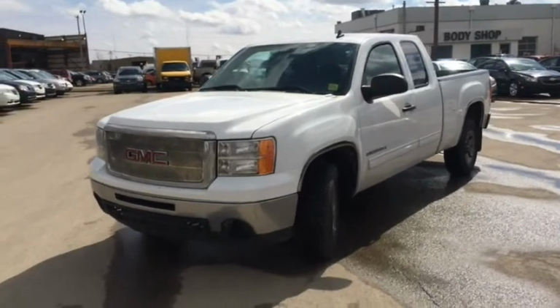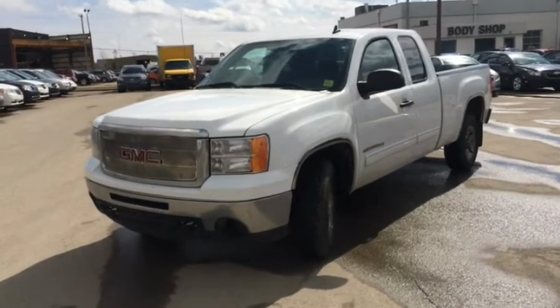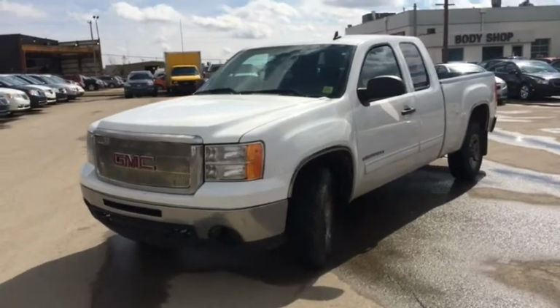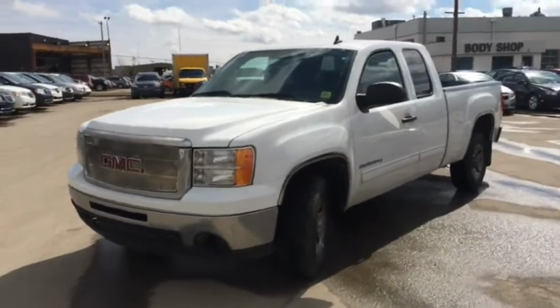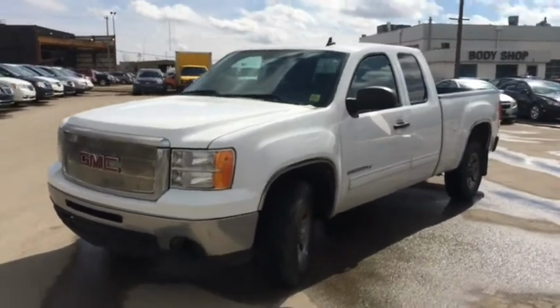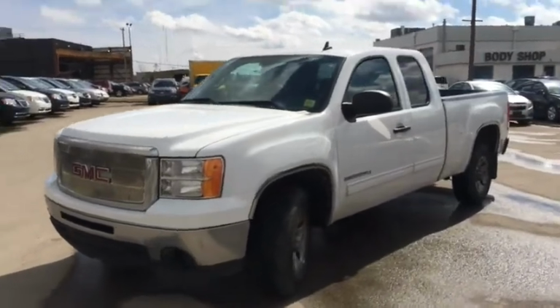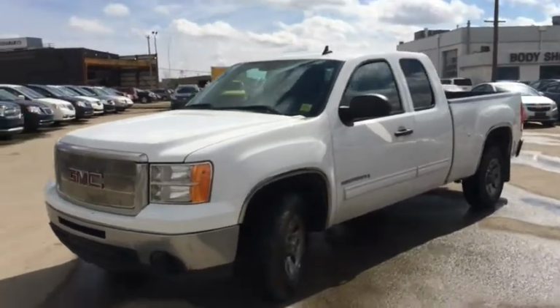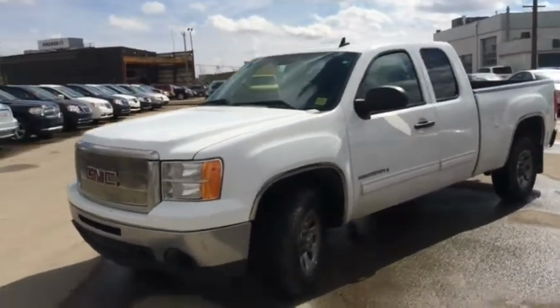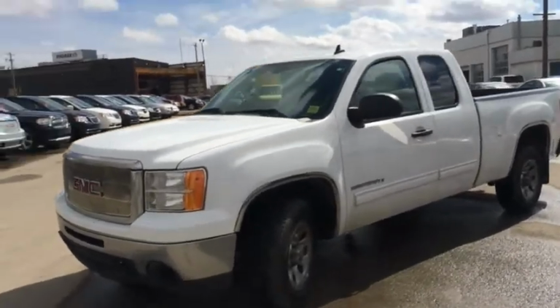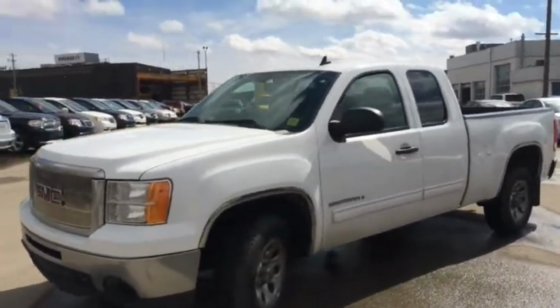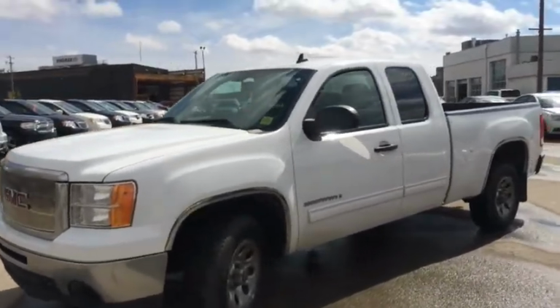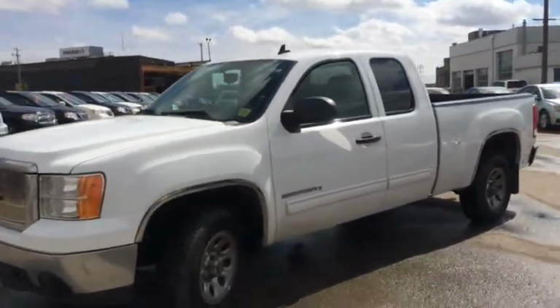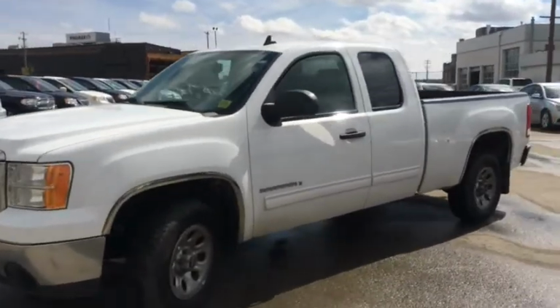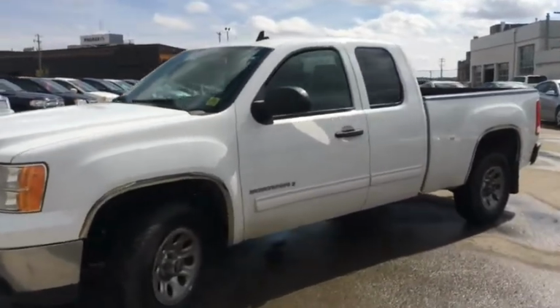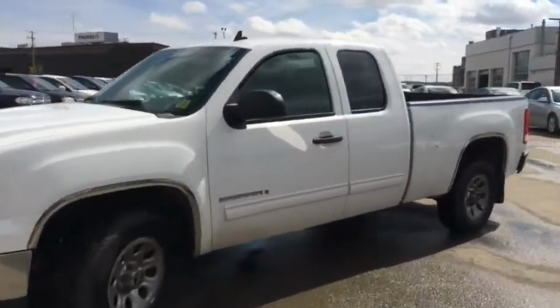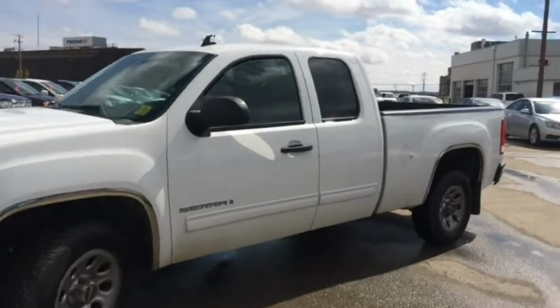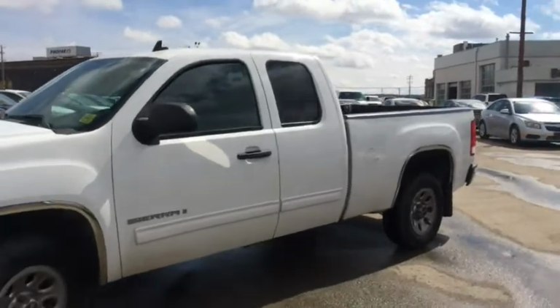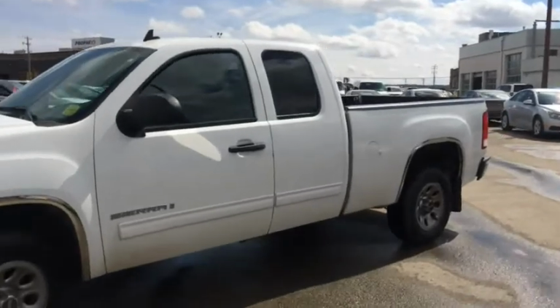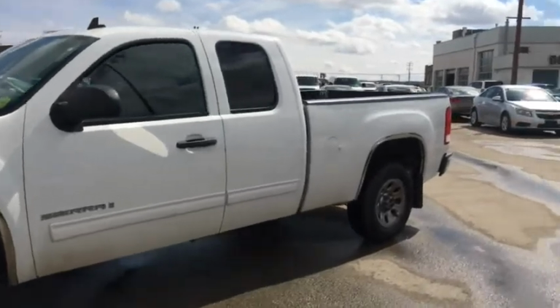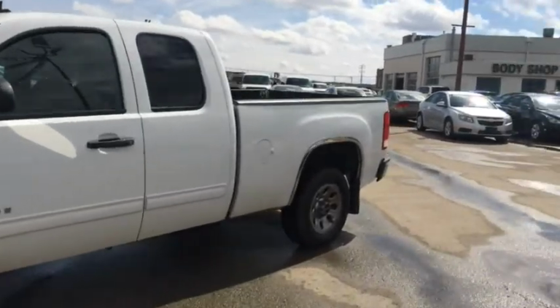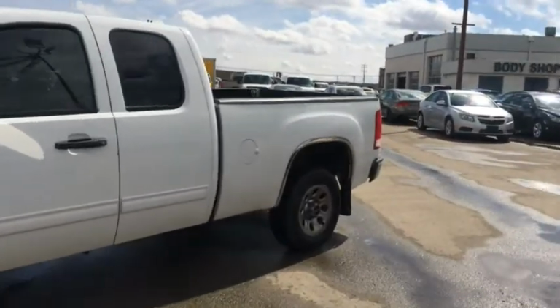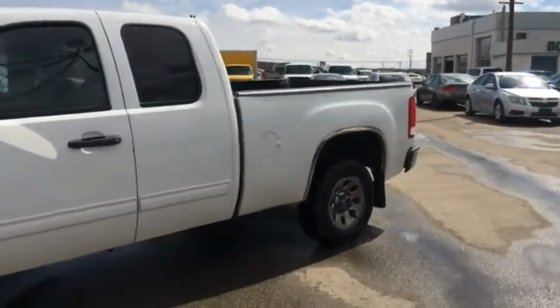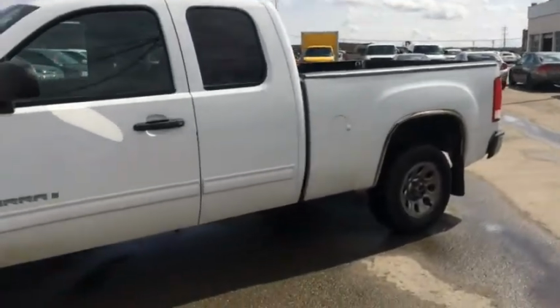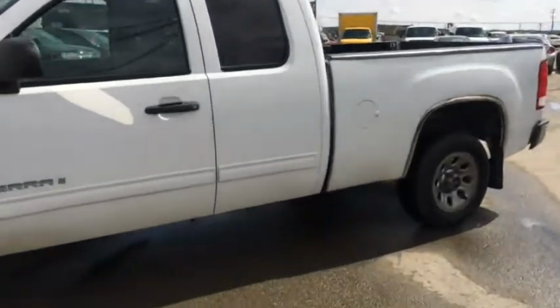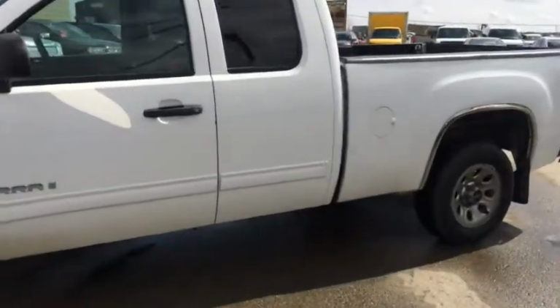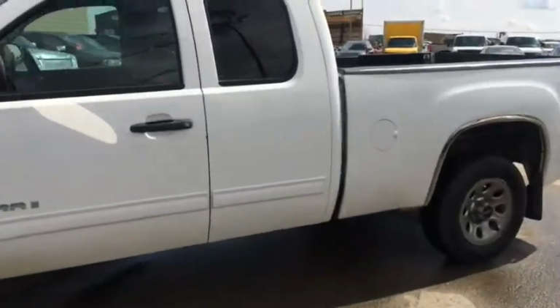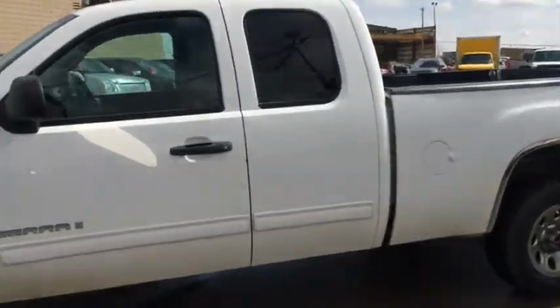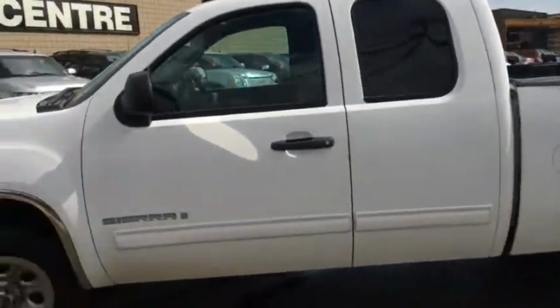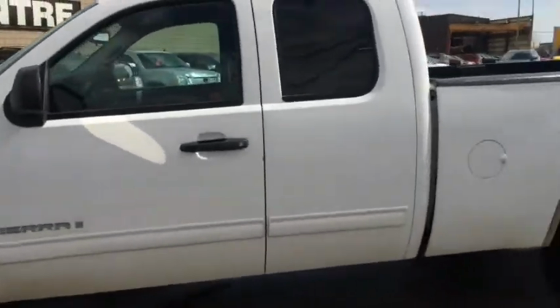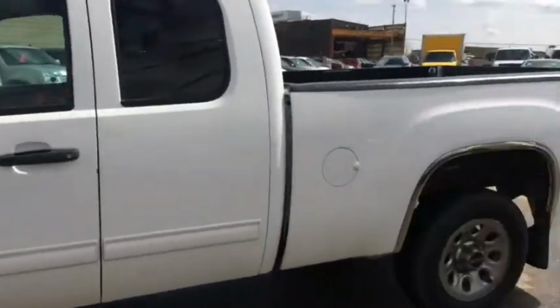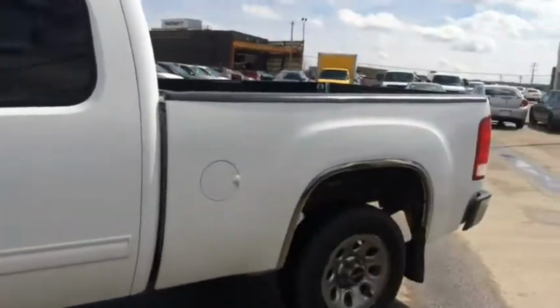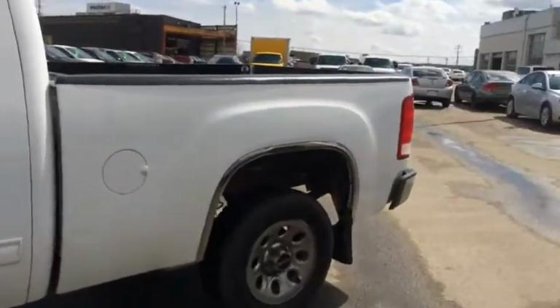Welcome to Davis Chevrolet. Here in Airdrie, we've got a used 2009 GMC Sierra SLE with a white exterior.